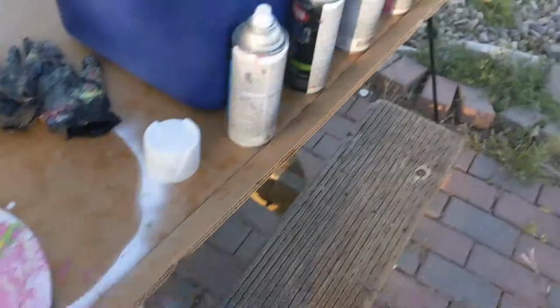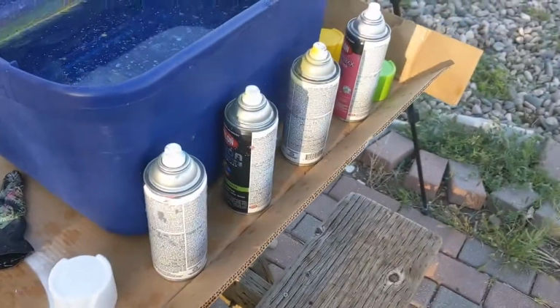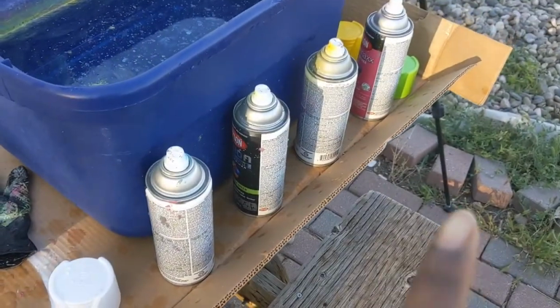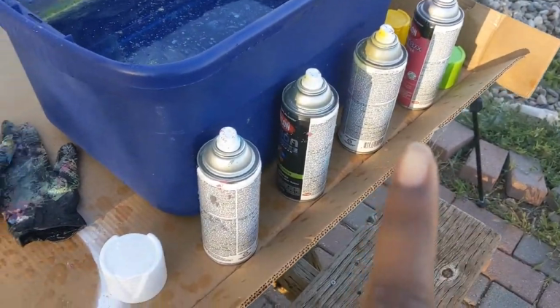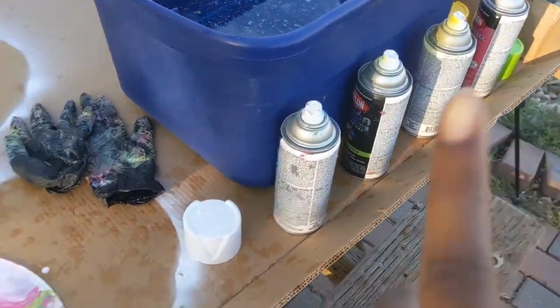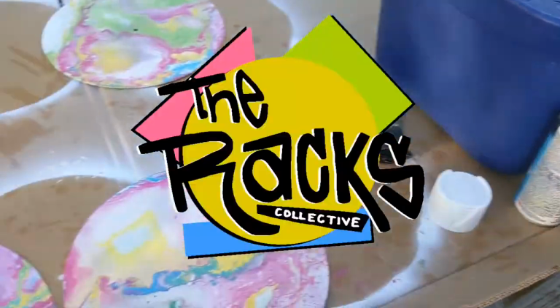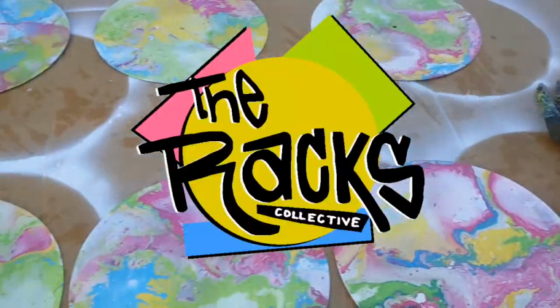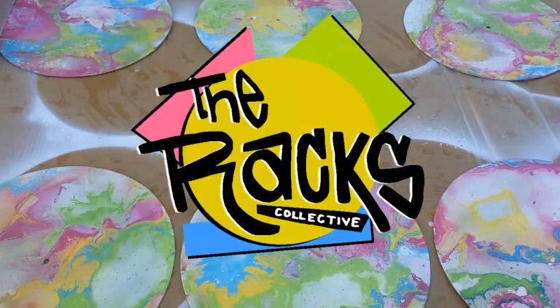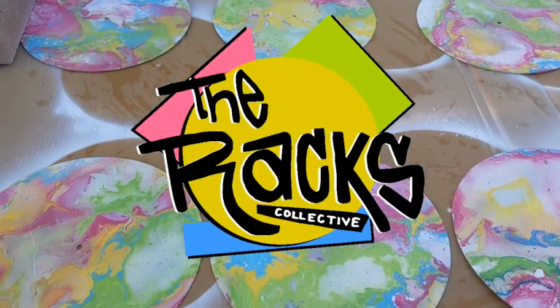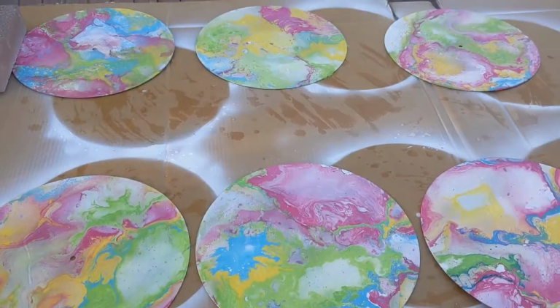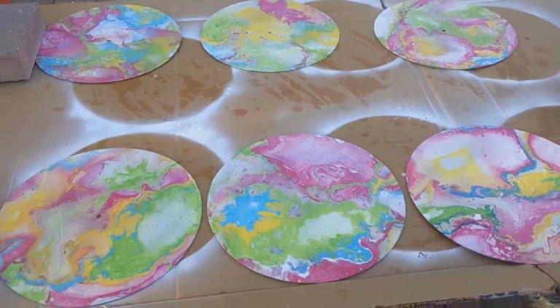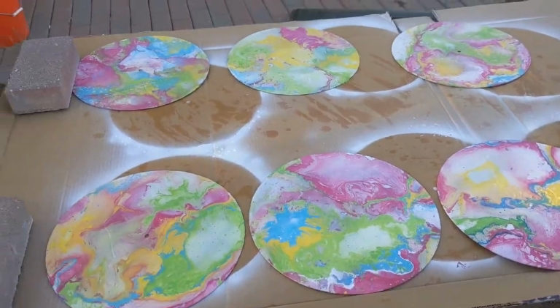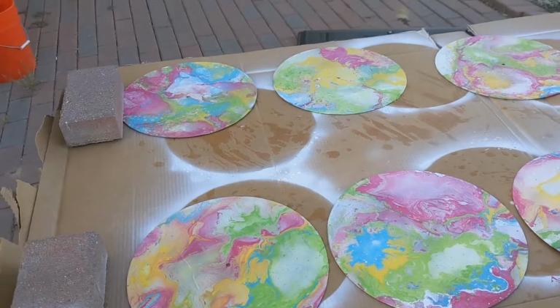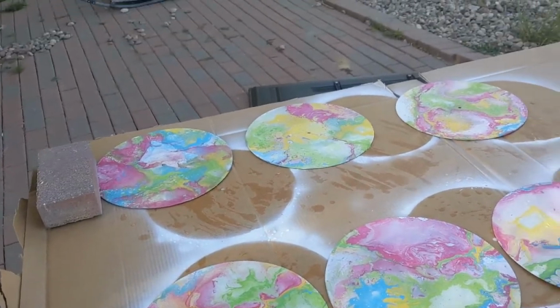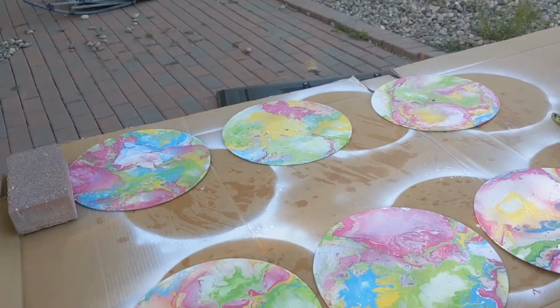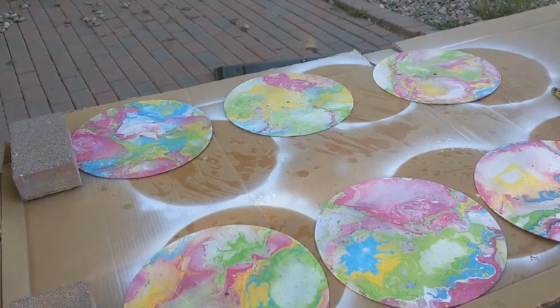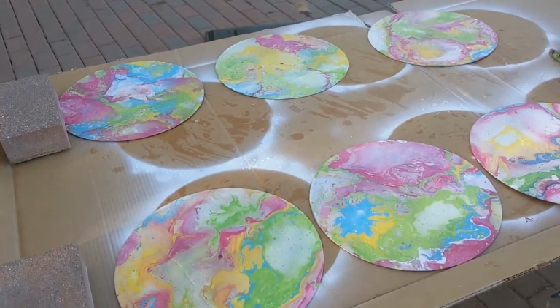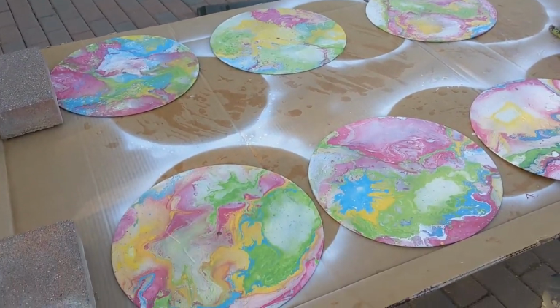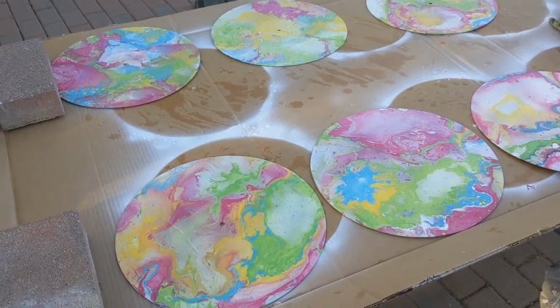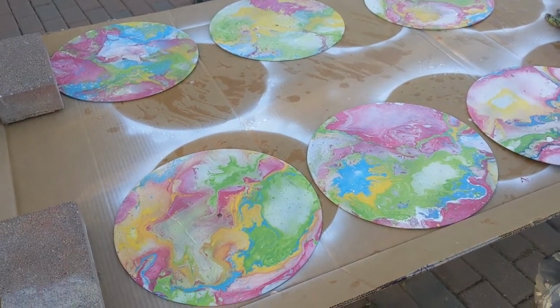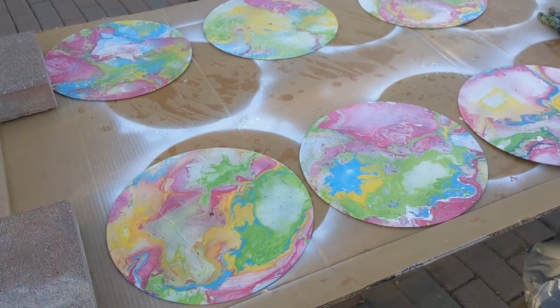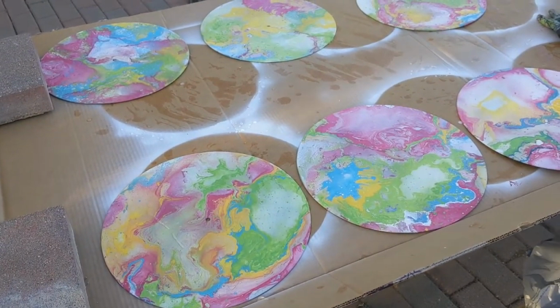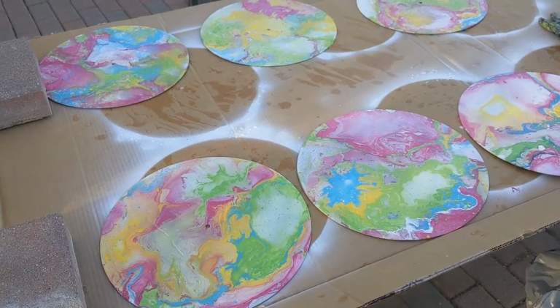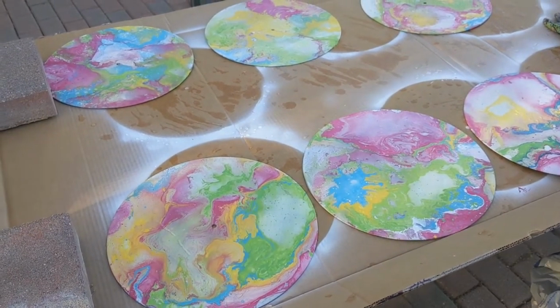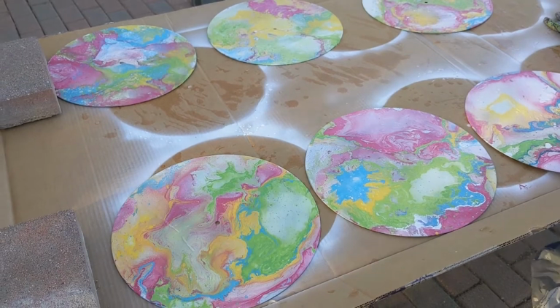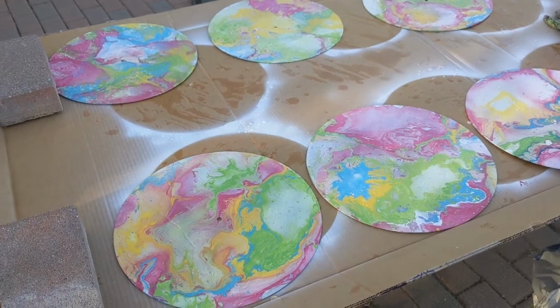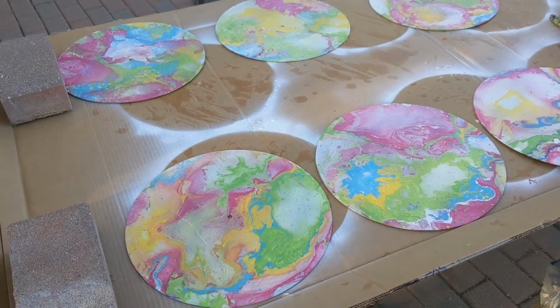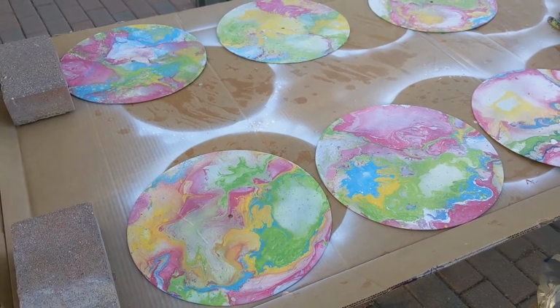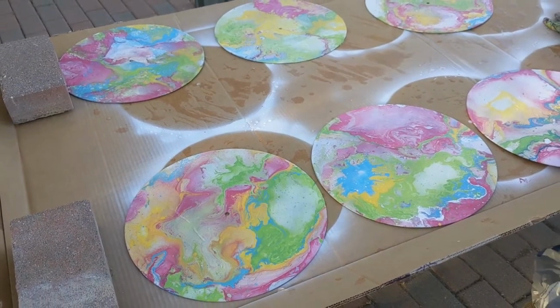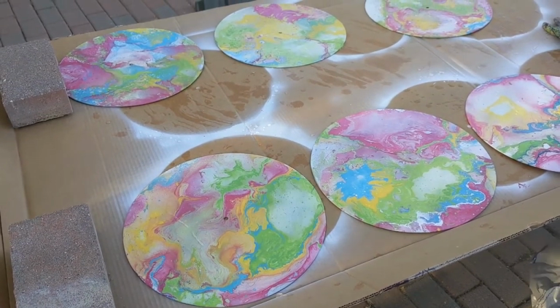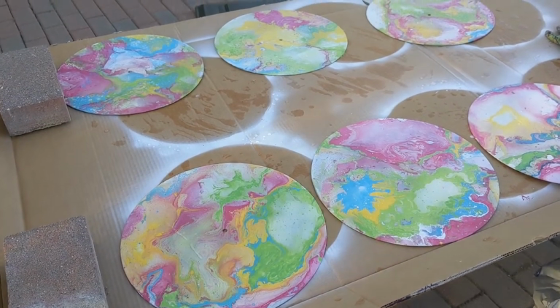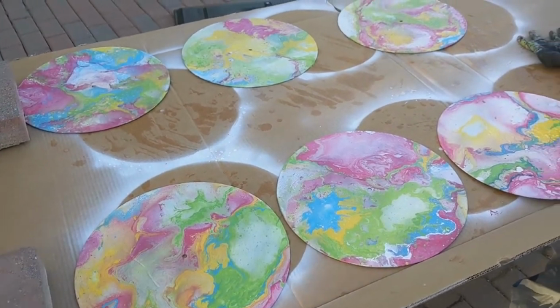I'm incorporating the colors of the store logo in it, so I'm happy. I just ordered the hat hooks off Amazon and they'll be here tomorrow. Maybe I'll show y'all me installing them at the shop too, but let's get back into hydro dipping.